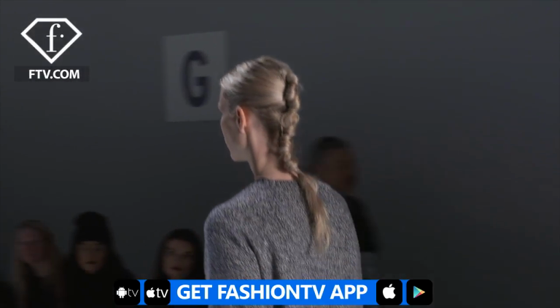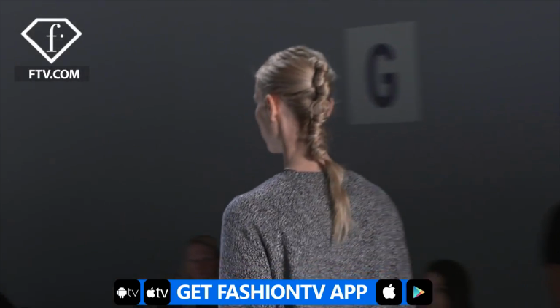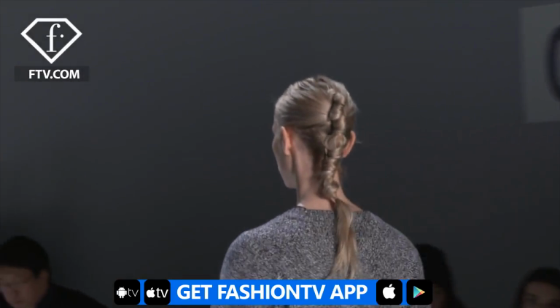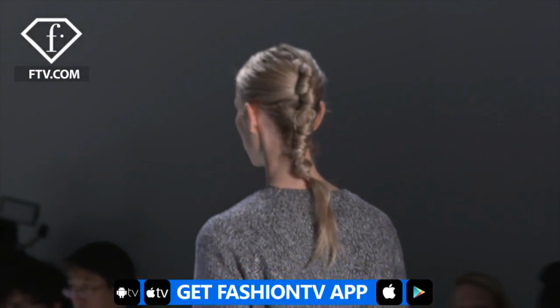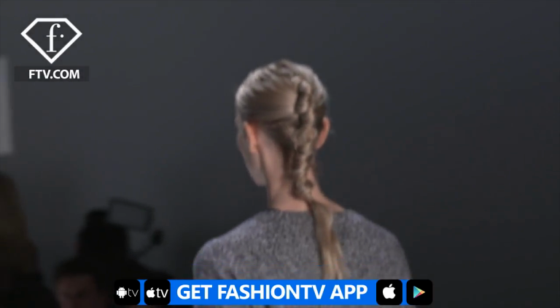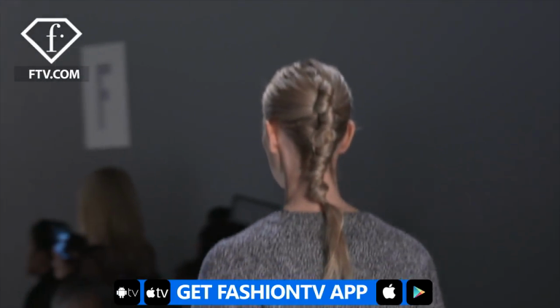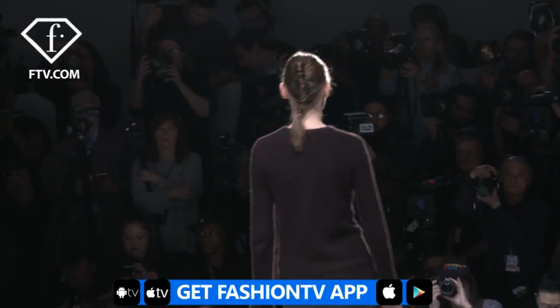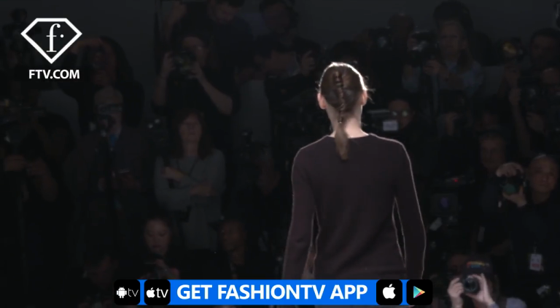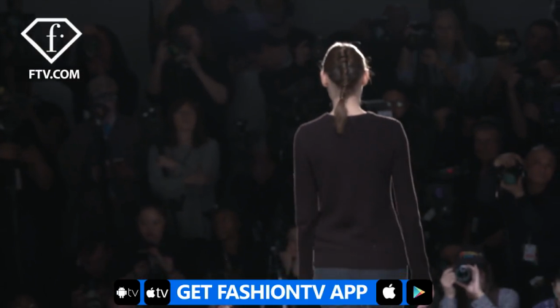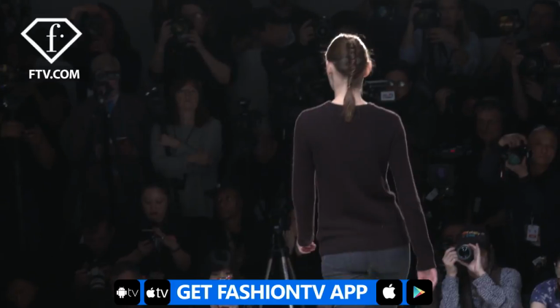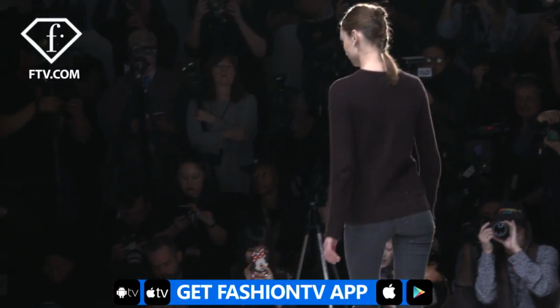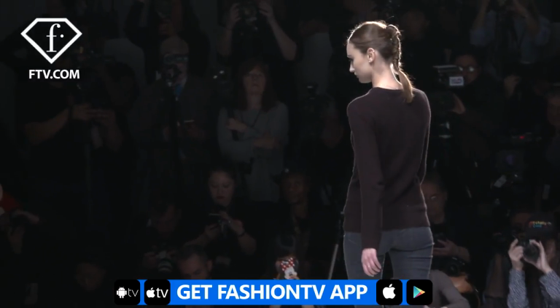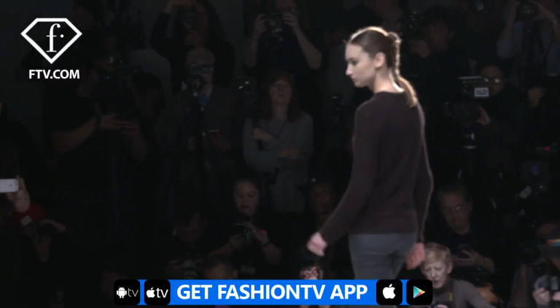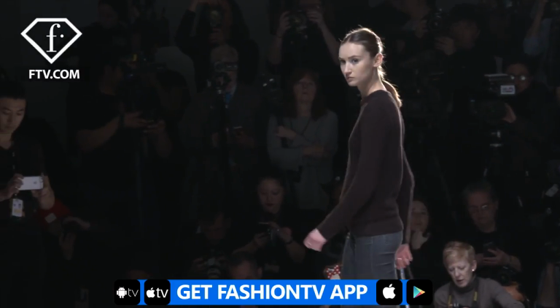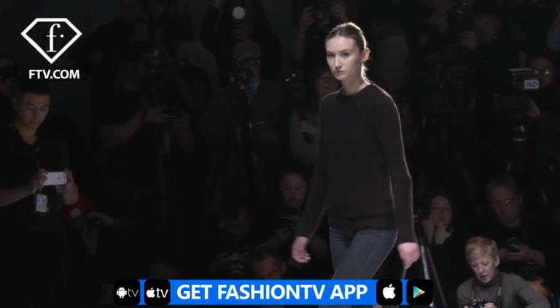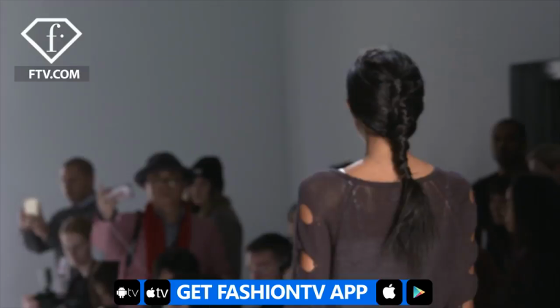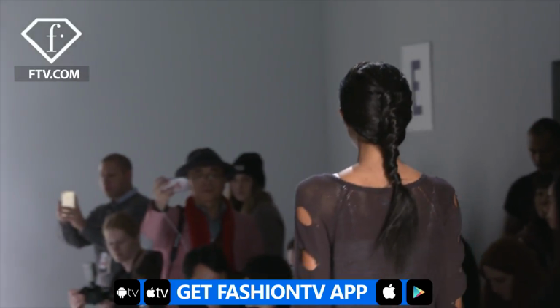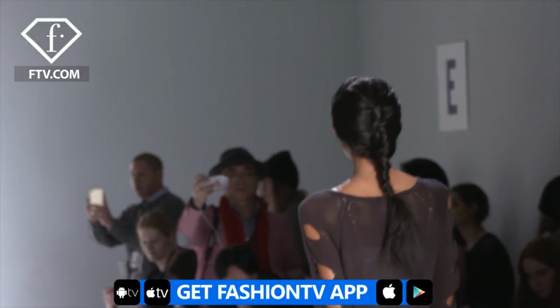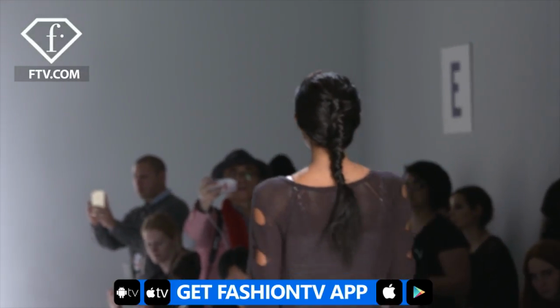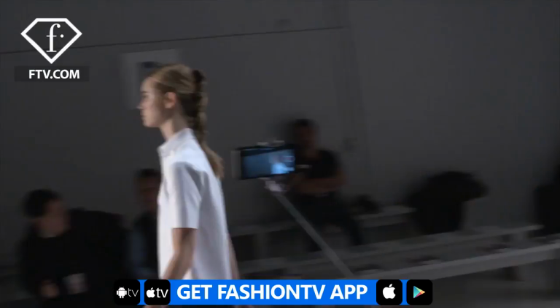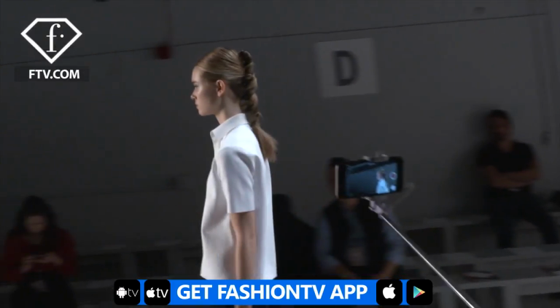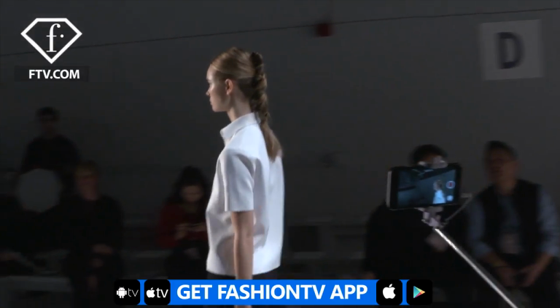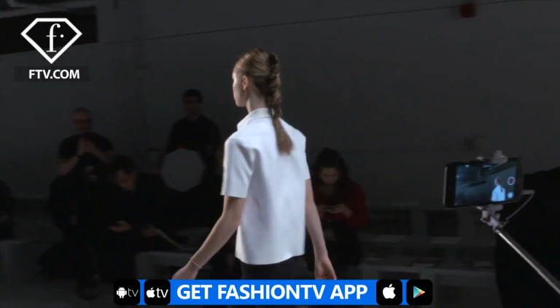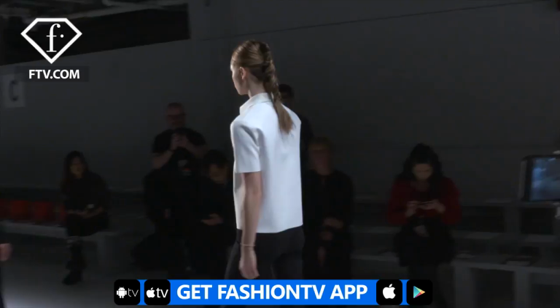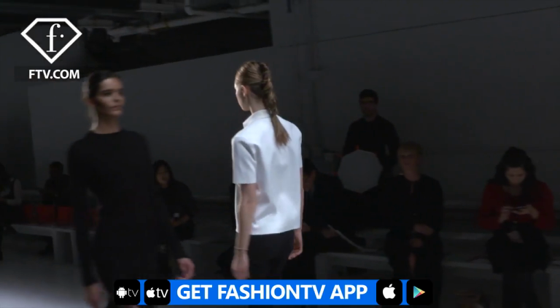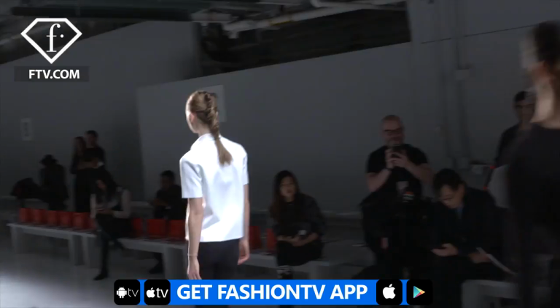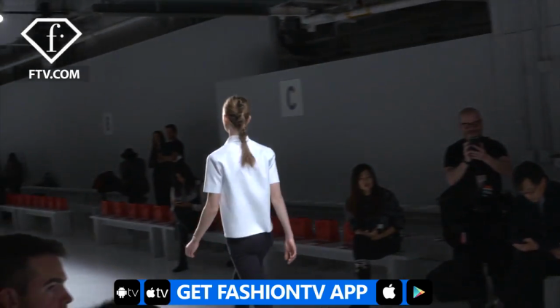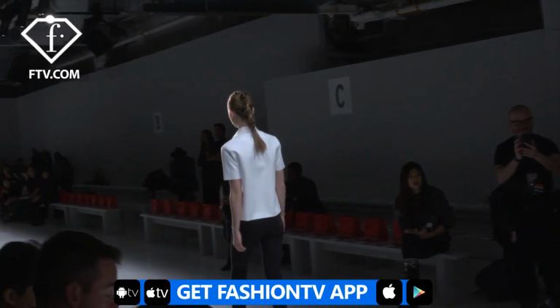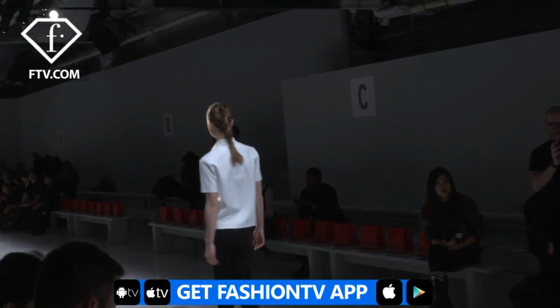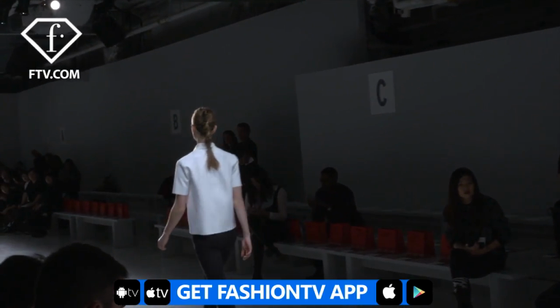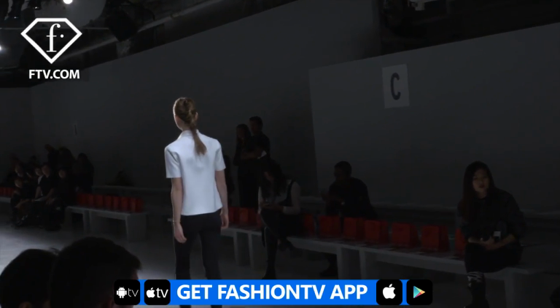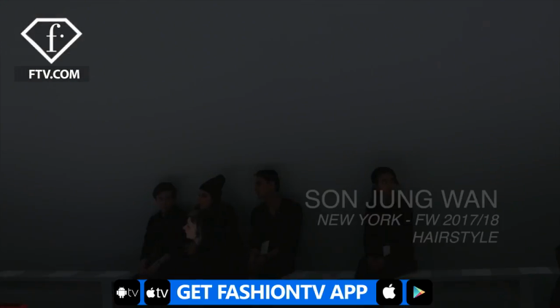So when you see her walking around the runway, it's going to look amazing, yet it's not overpowering all the details of the clothes. Thank you. We'll be right back.